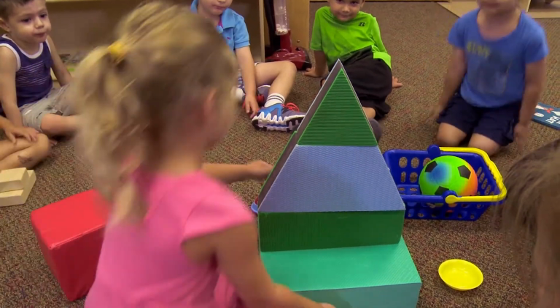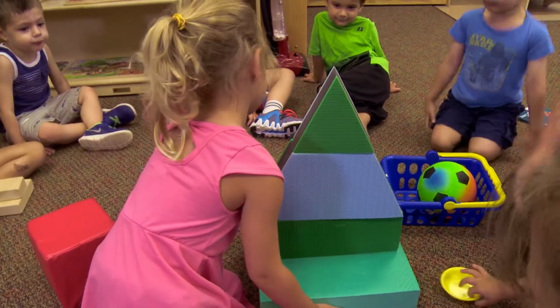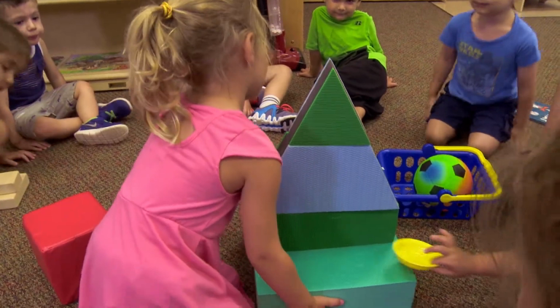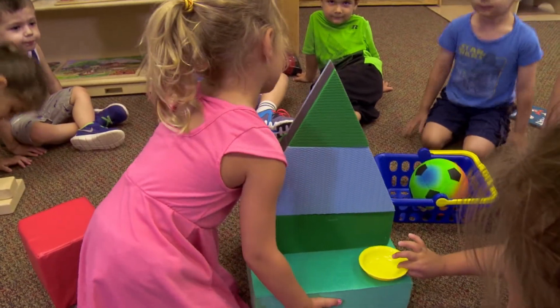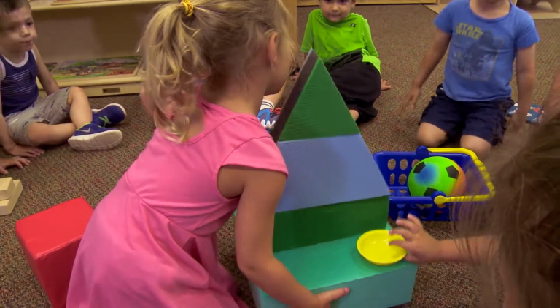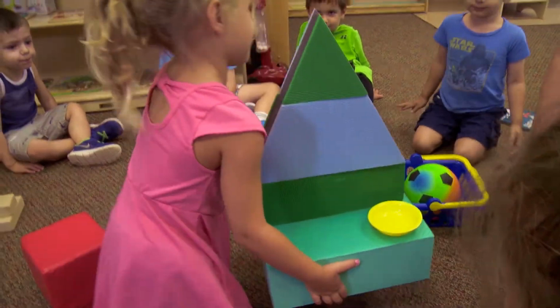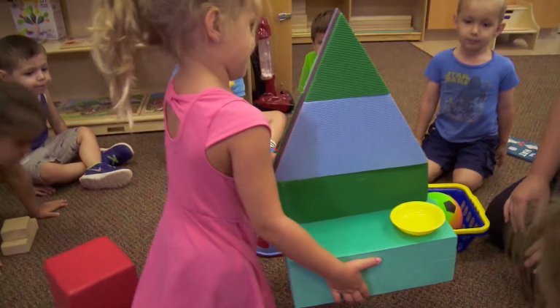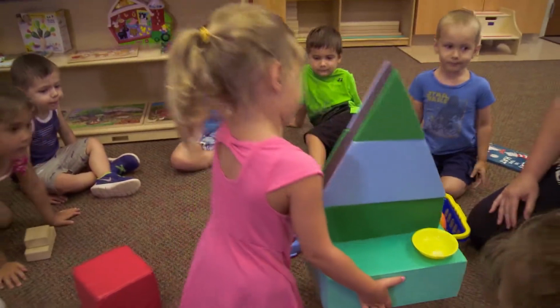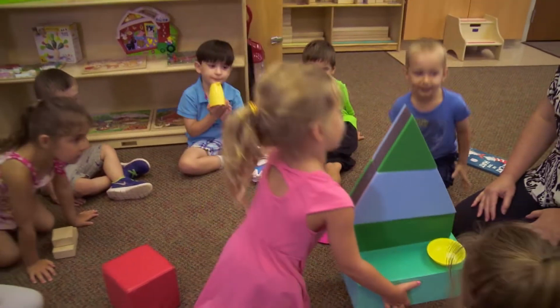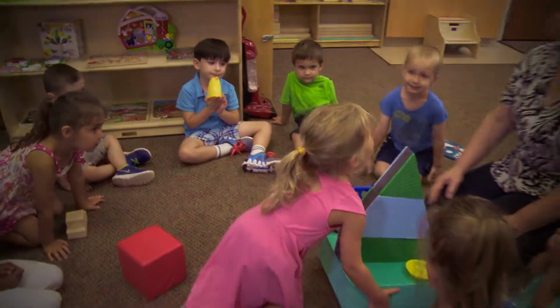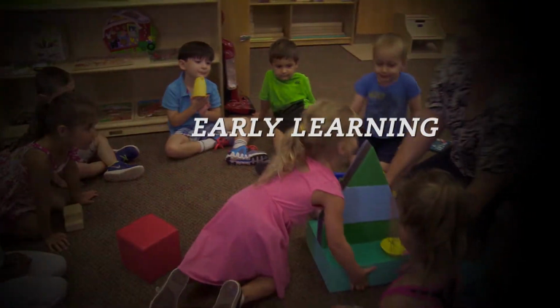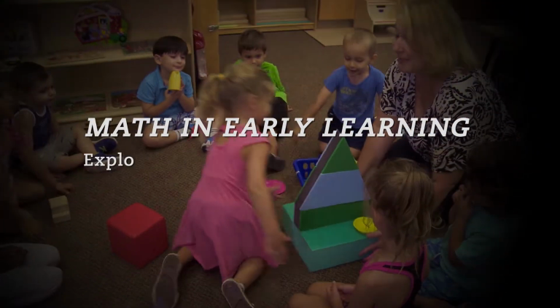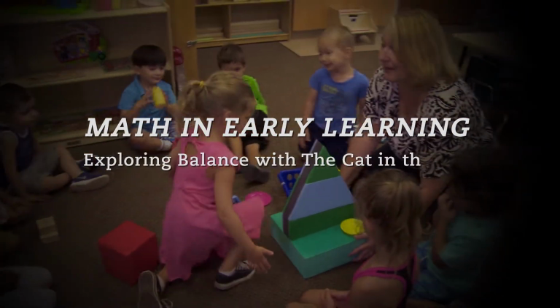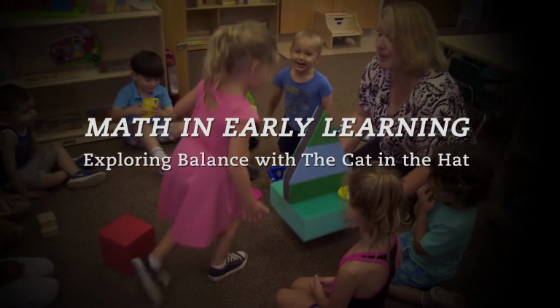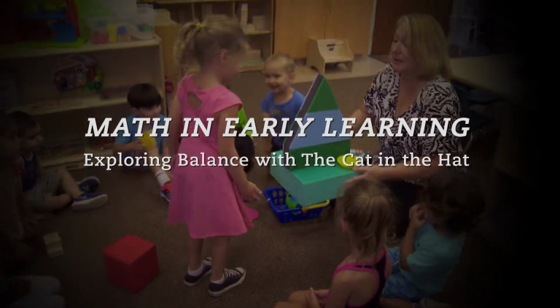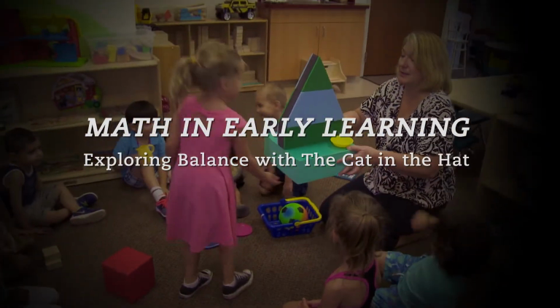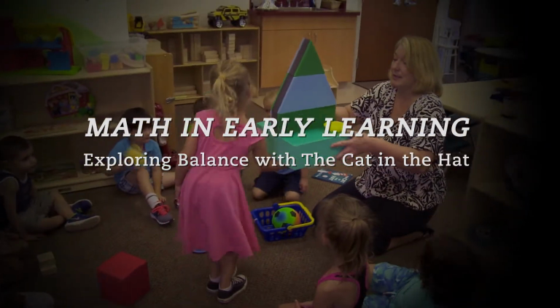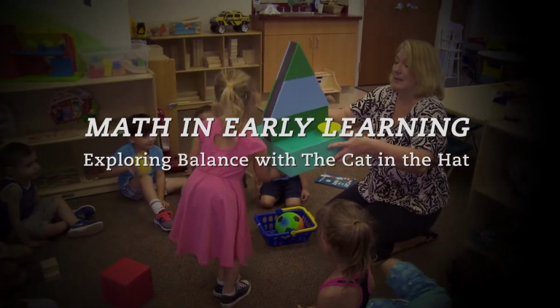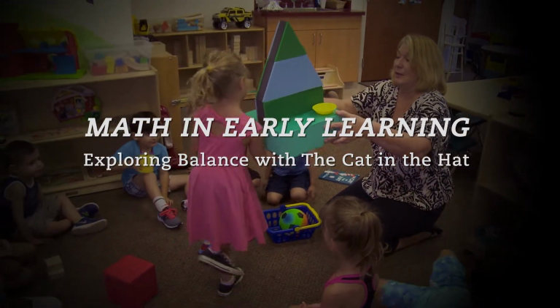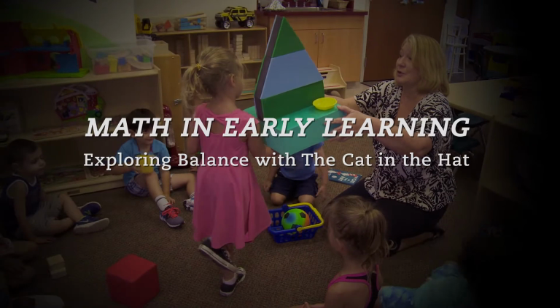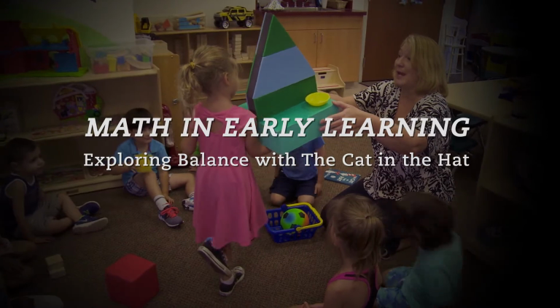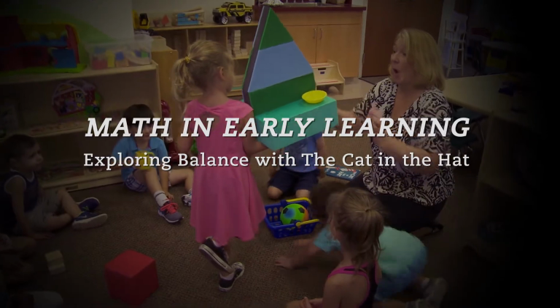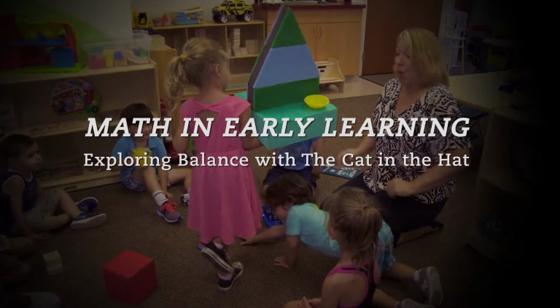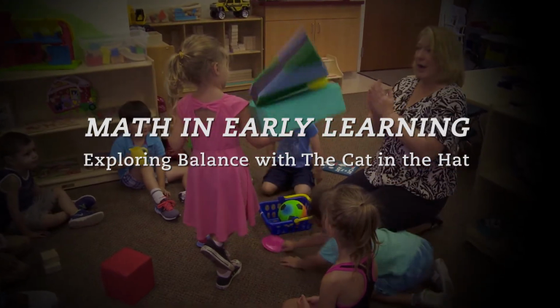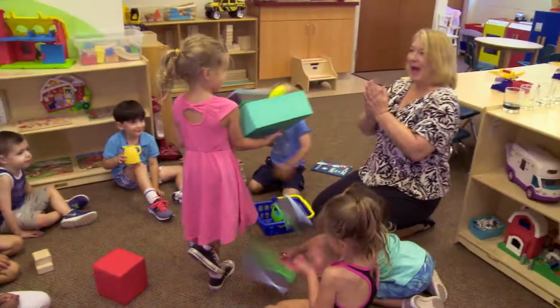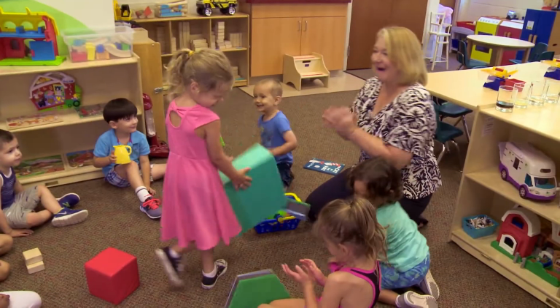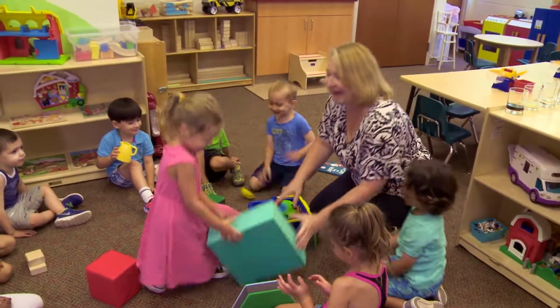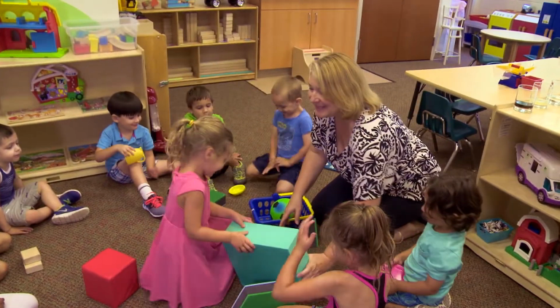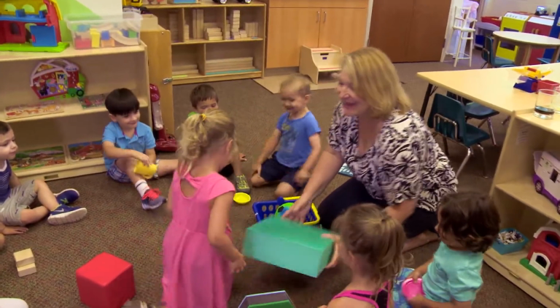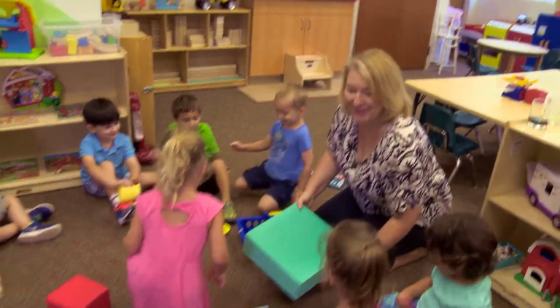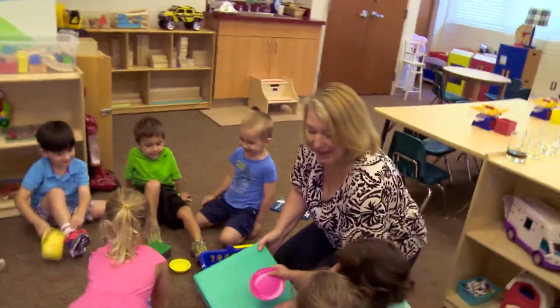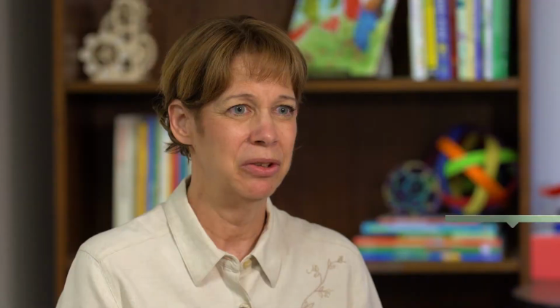You want to stand up and I hand it to you? You got it? All right, here we go. Can you do it? Oh, you're going to do it with one hand. Look at me go! Awesome! Math is everywhere in early learning.